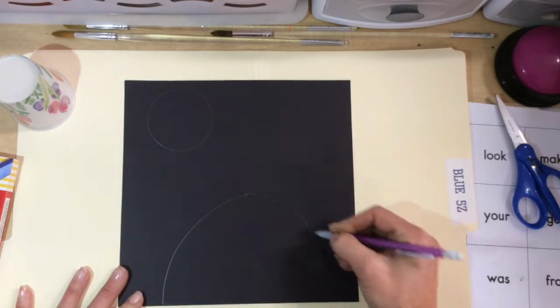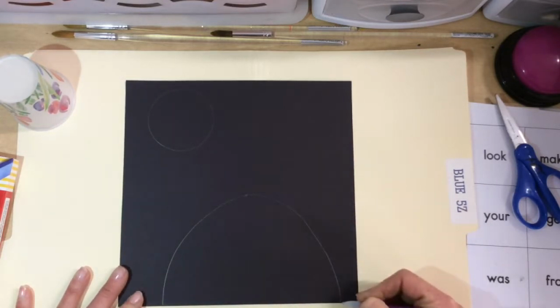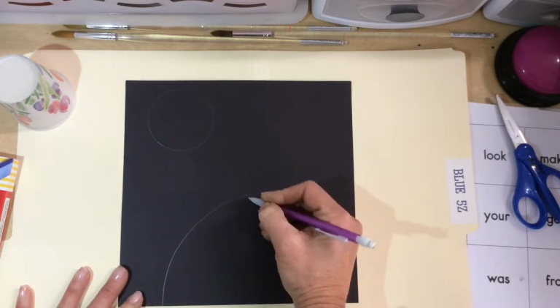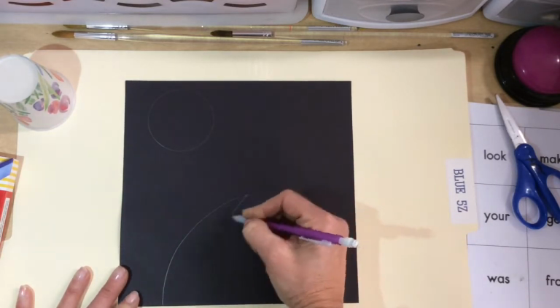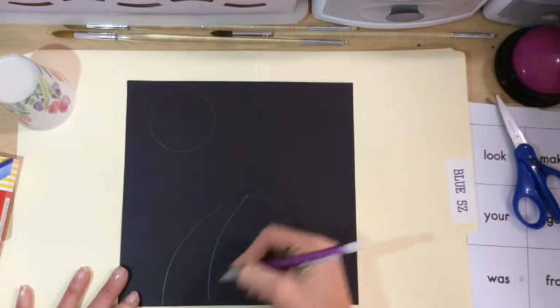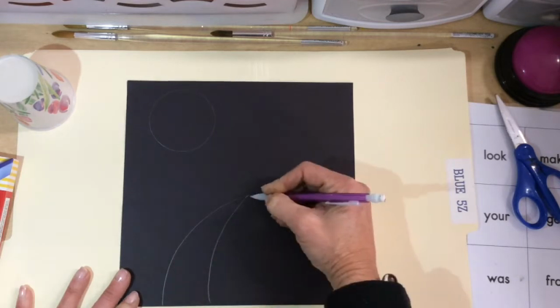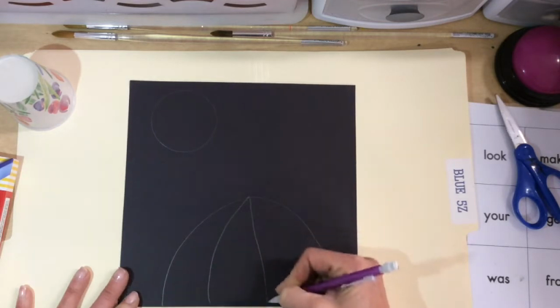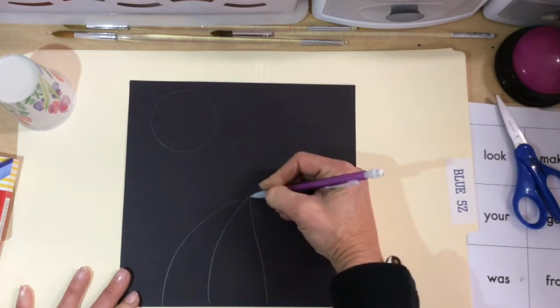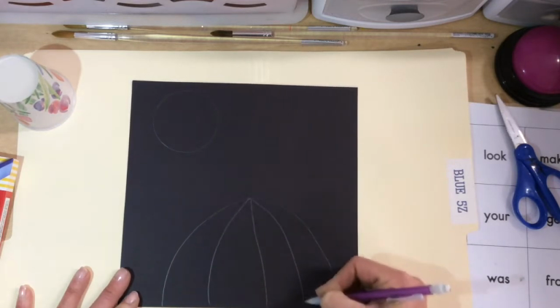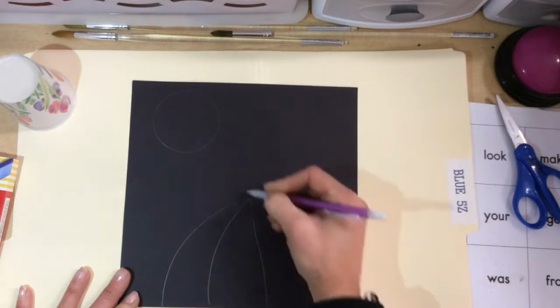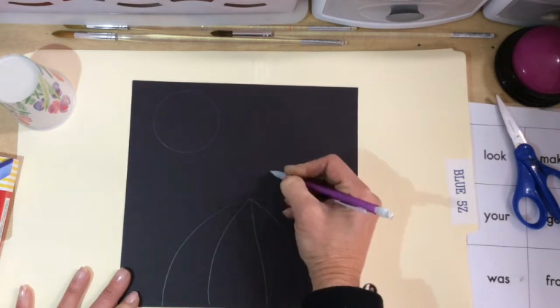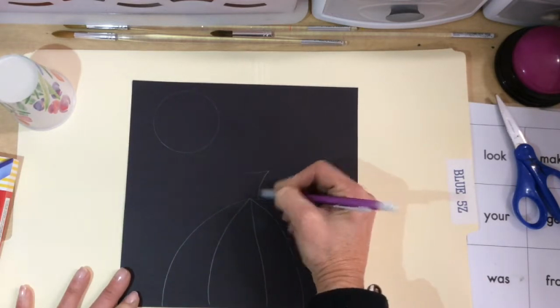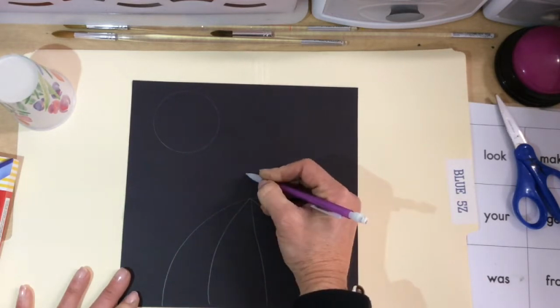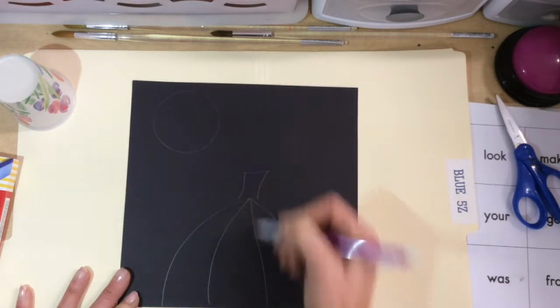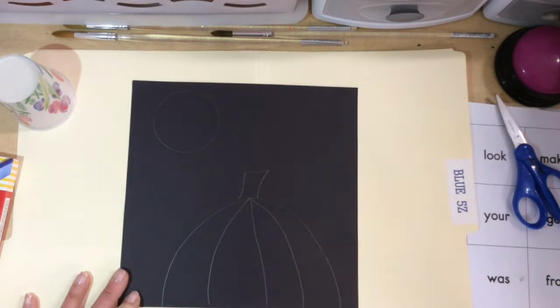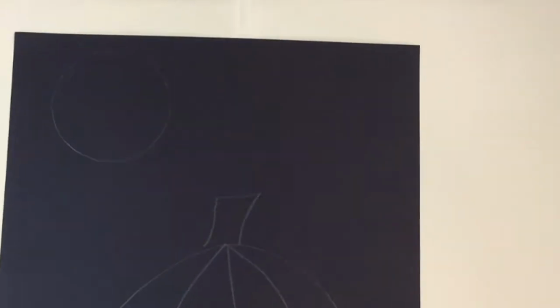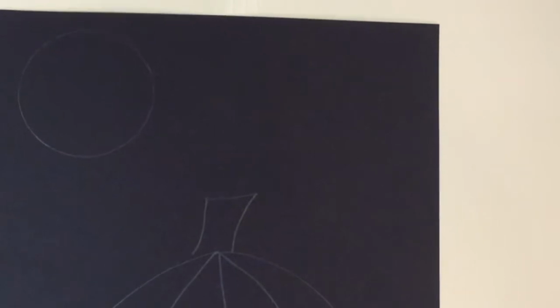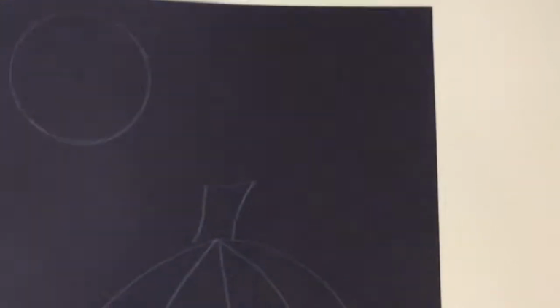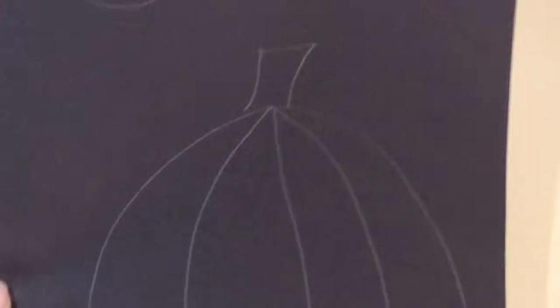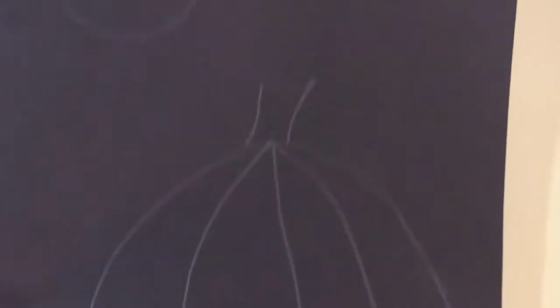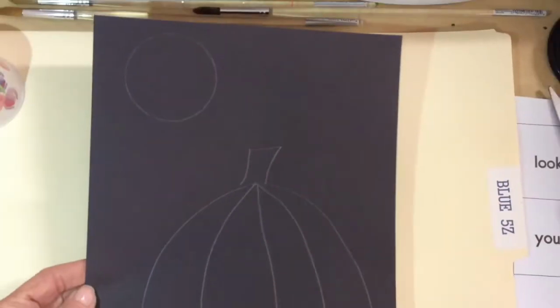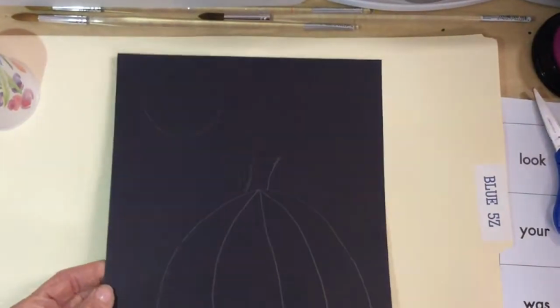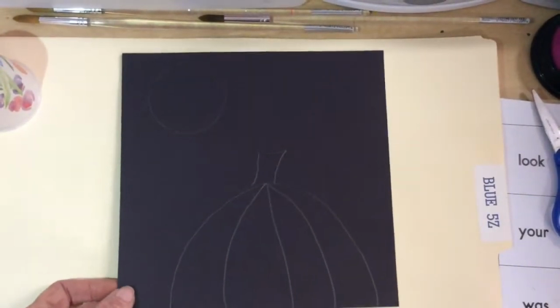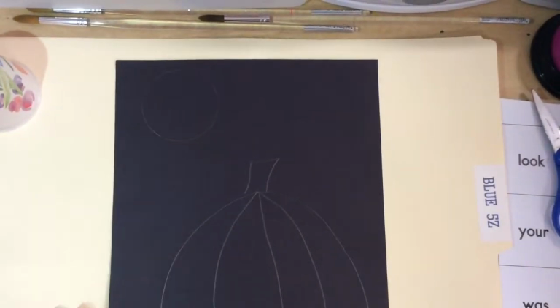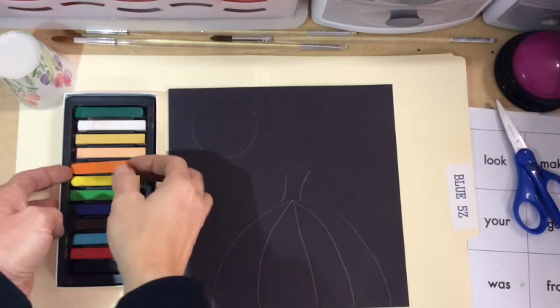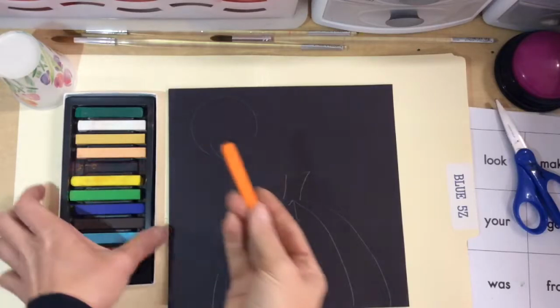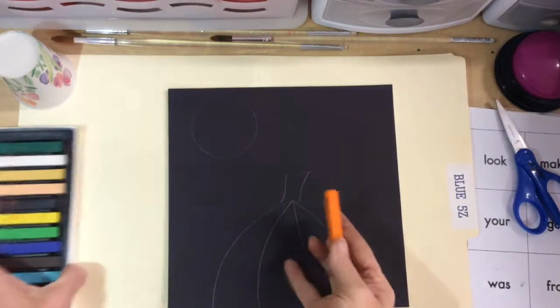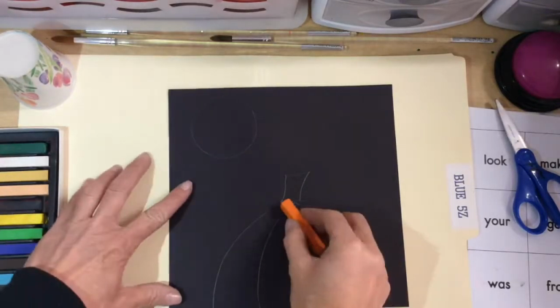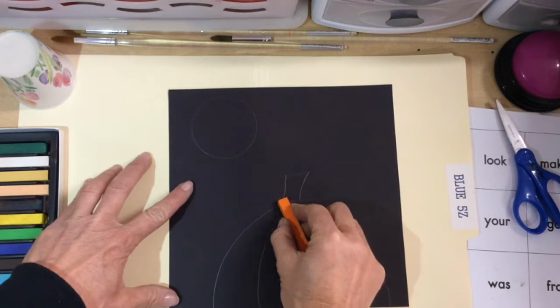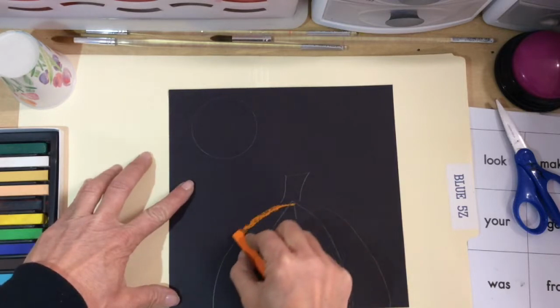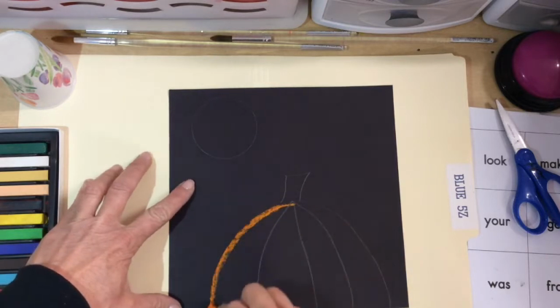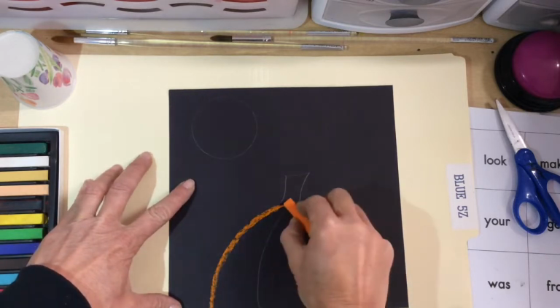You're going to make an arch, then go in and put little lines — creases — and then you have the top of the pumpkin.